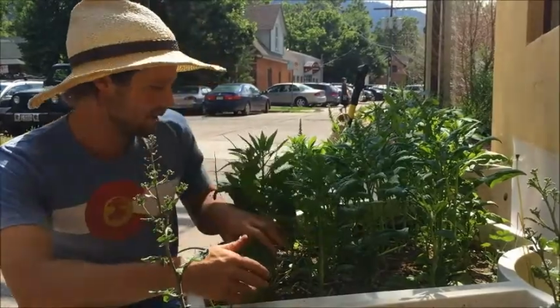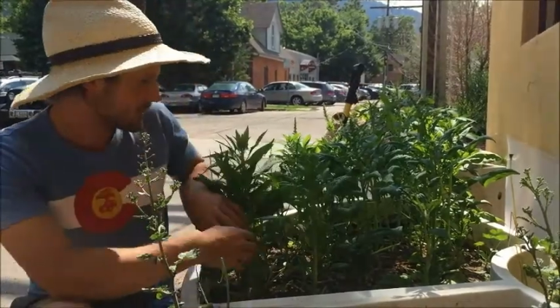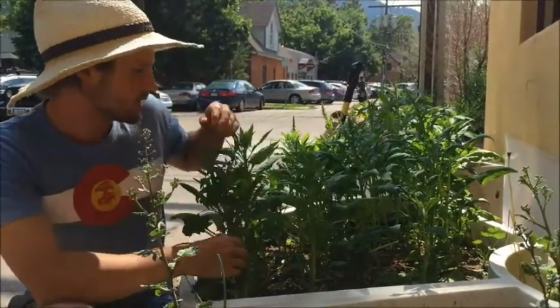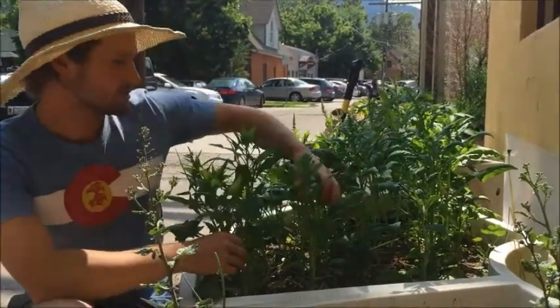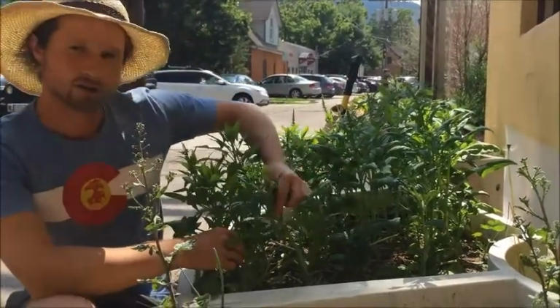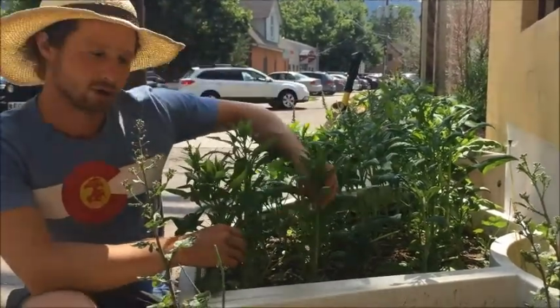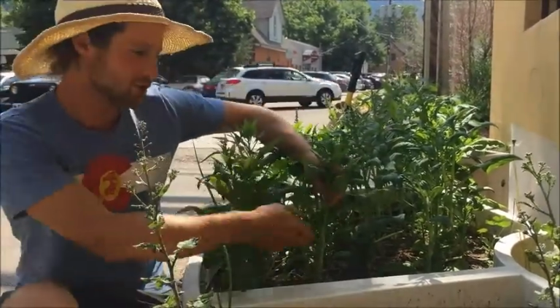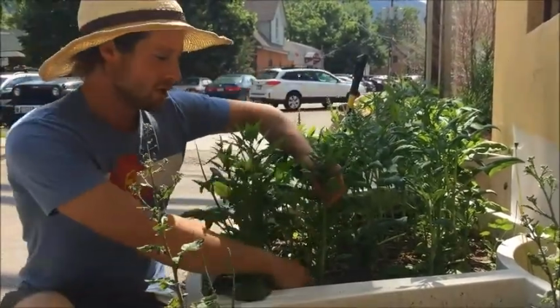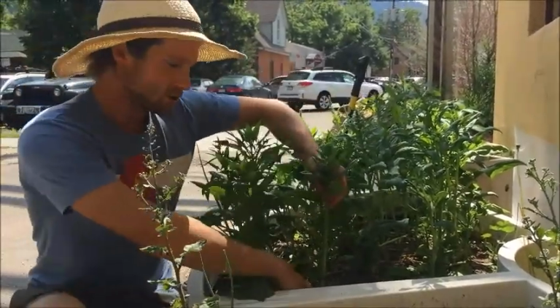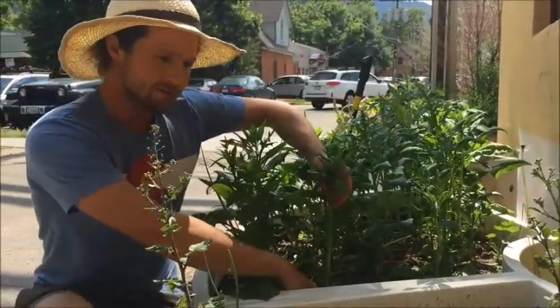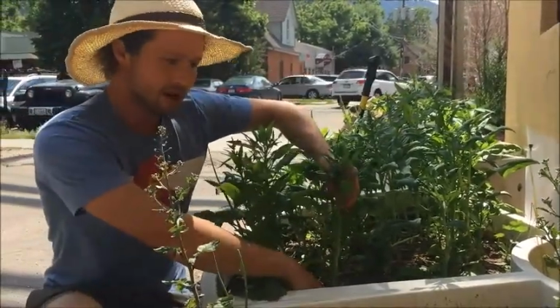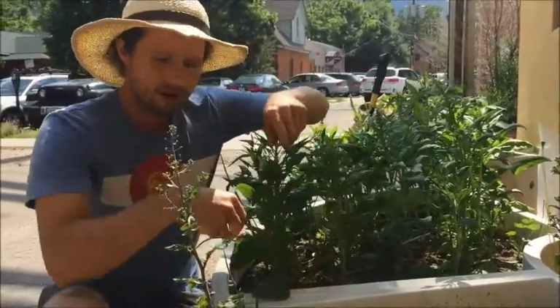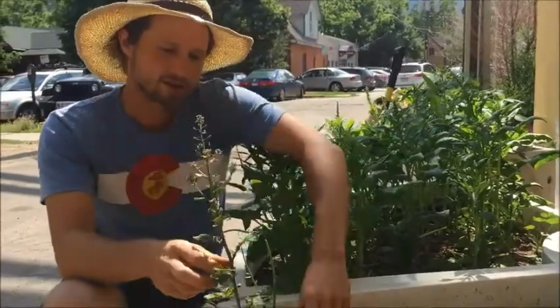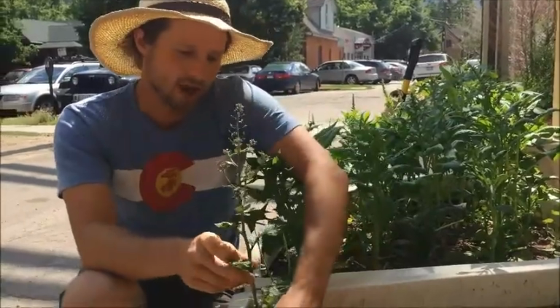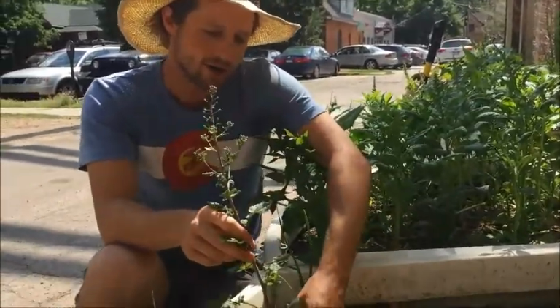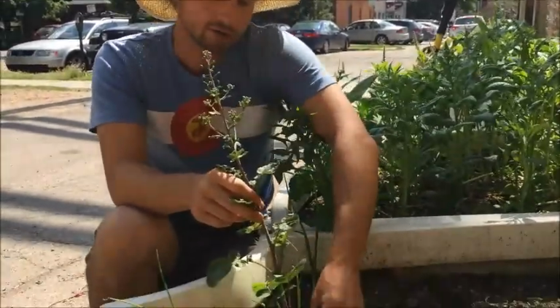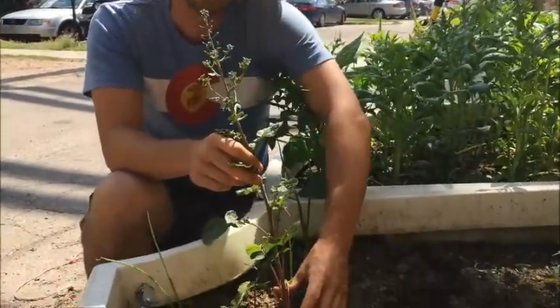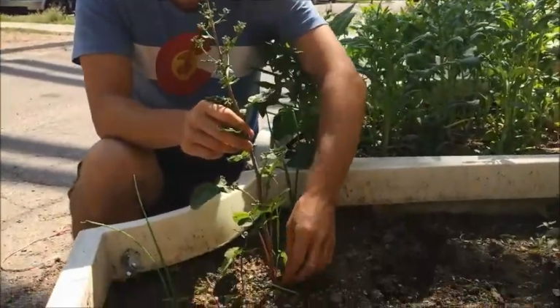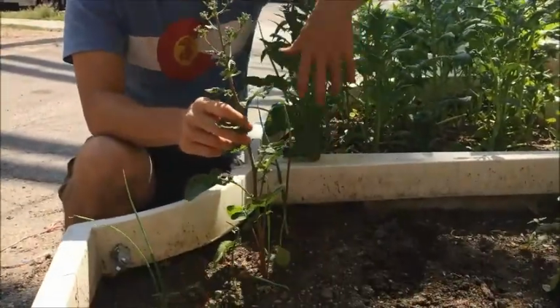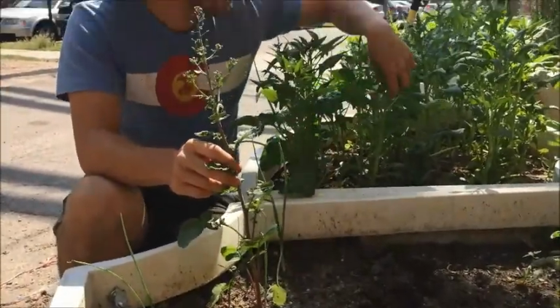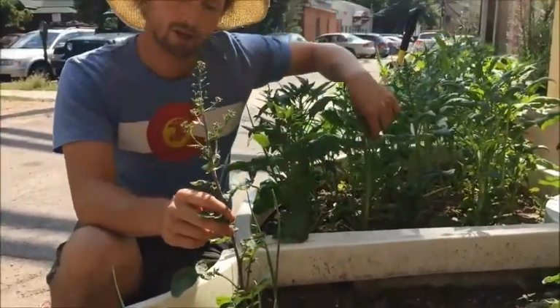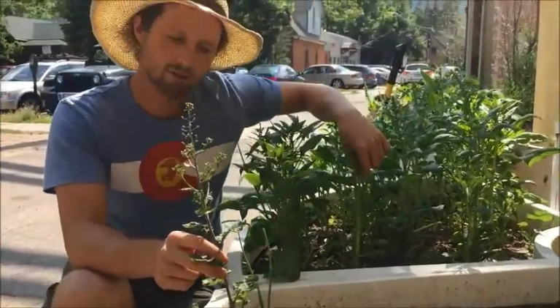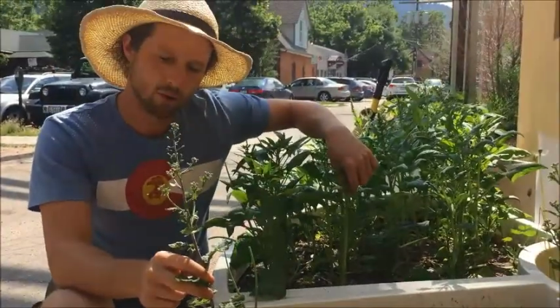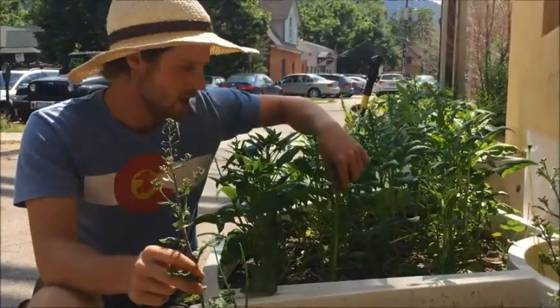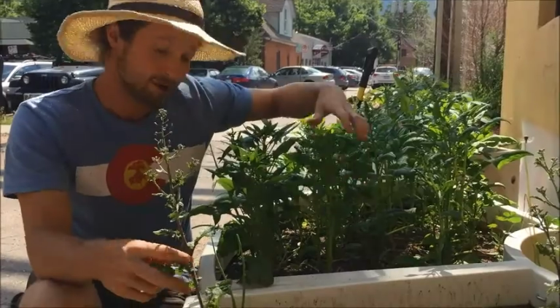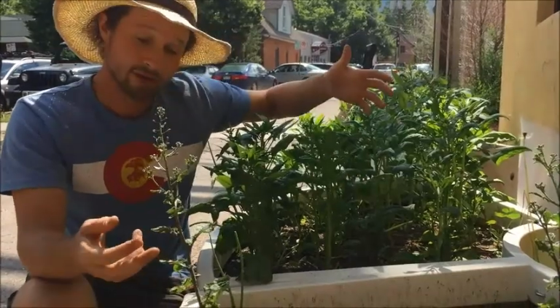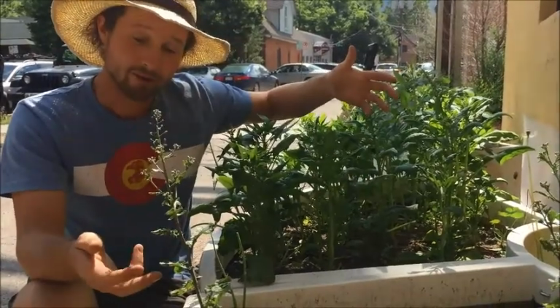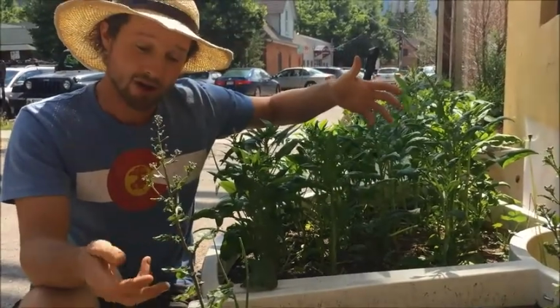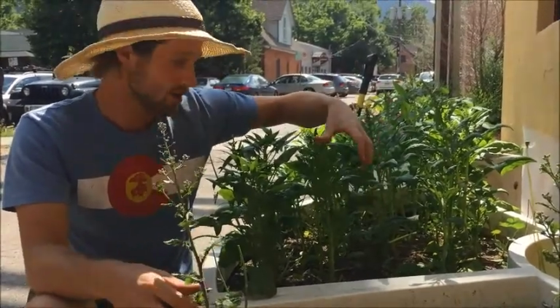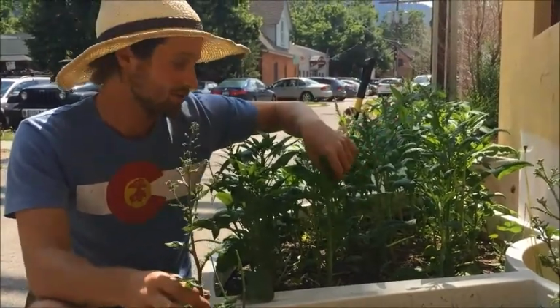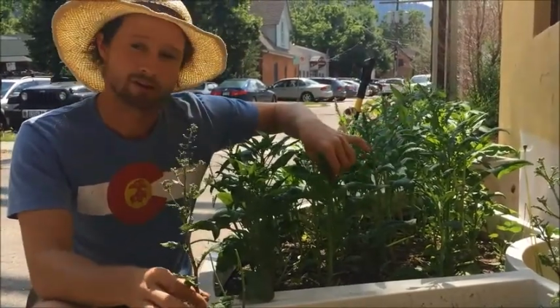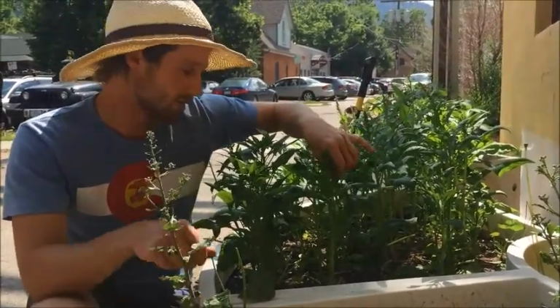These plants right here — this is spinach, which usually grows all its leaves right from the ground. This is a radish right here, which also does the same thing. Both of these plants have begun to bolt. They're pretty far along, actually, and they're growing vertically very far.